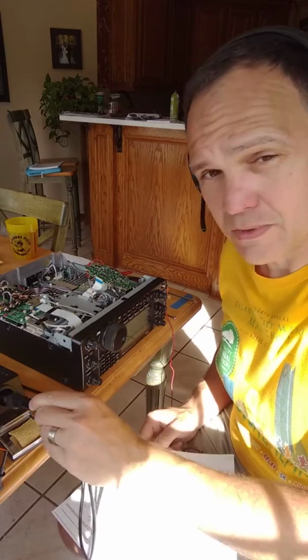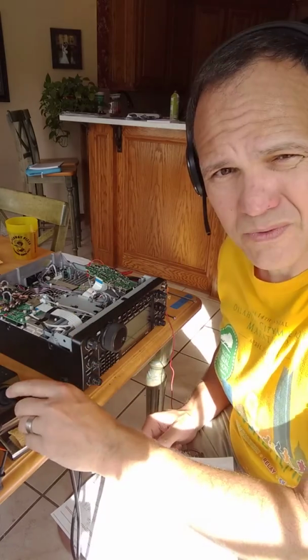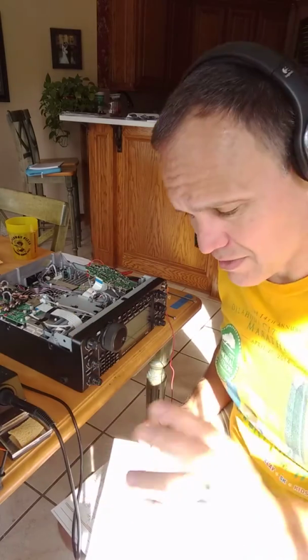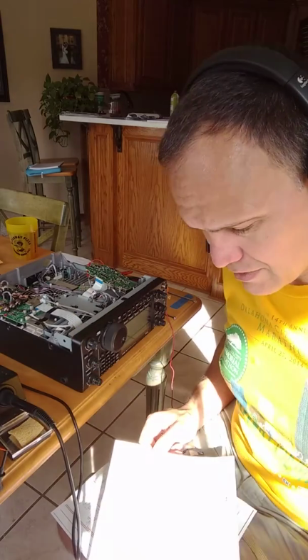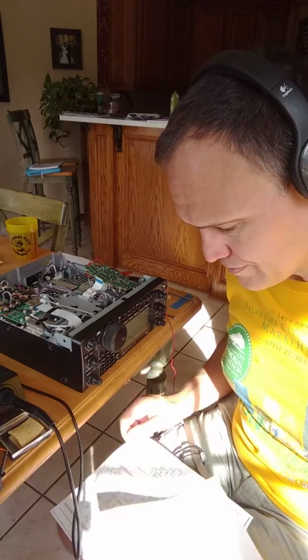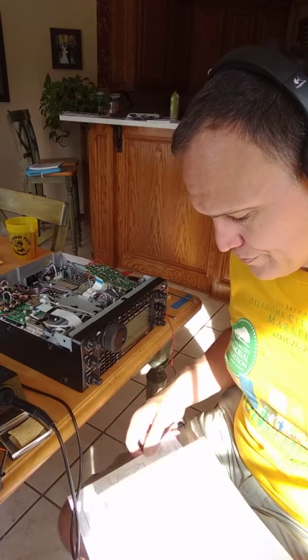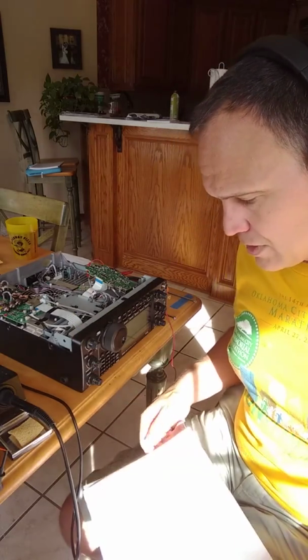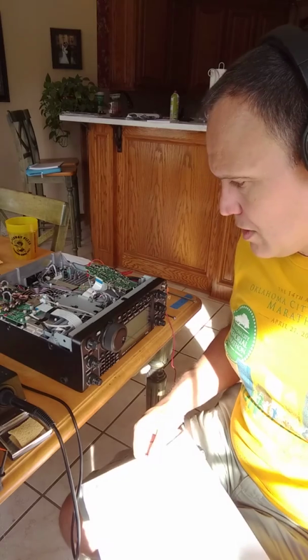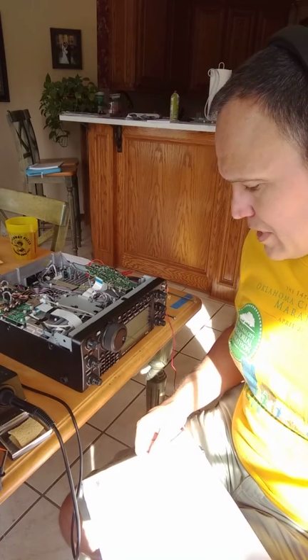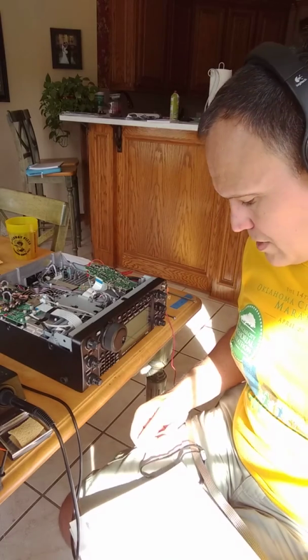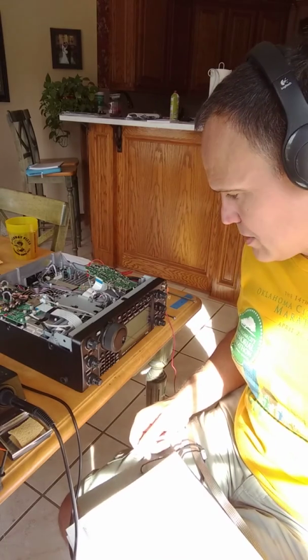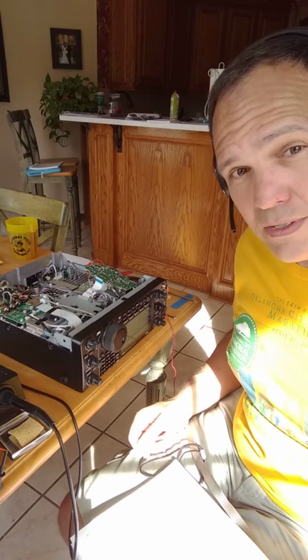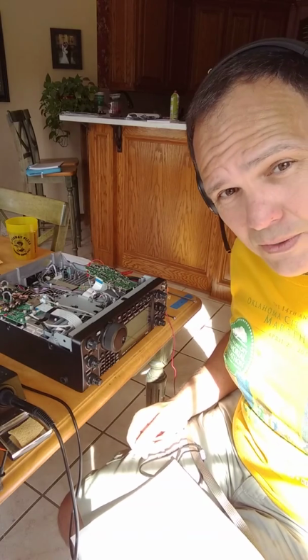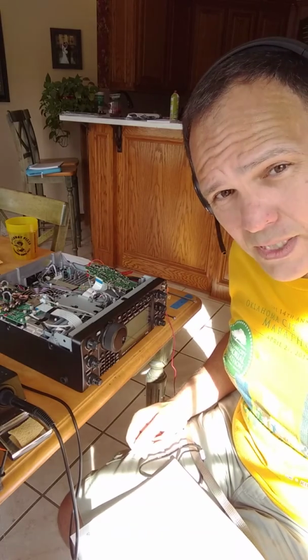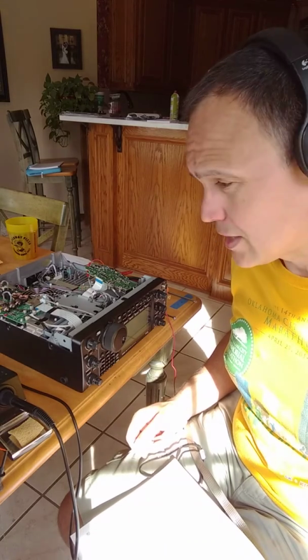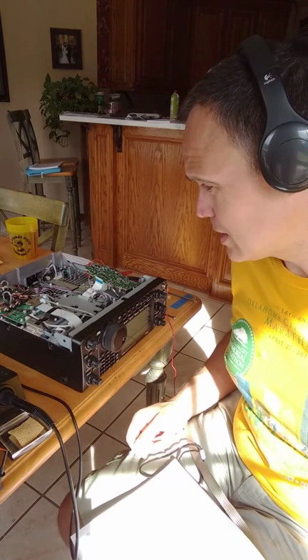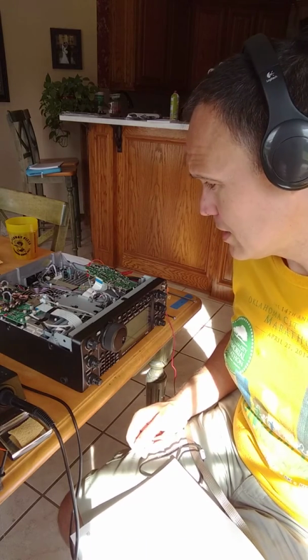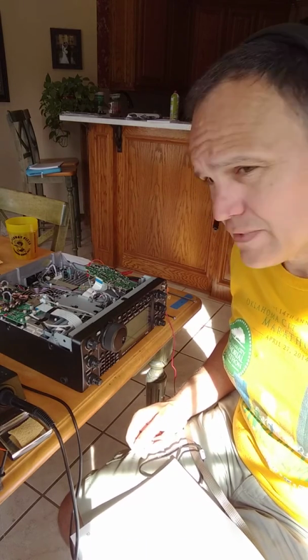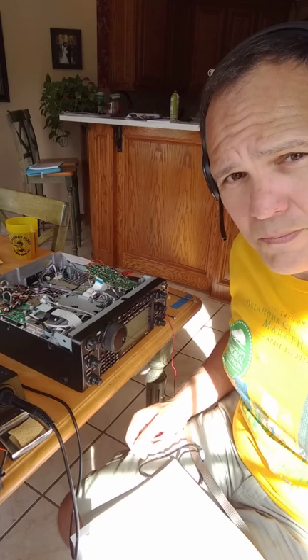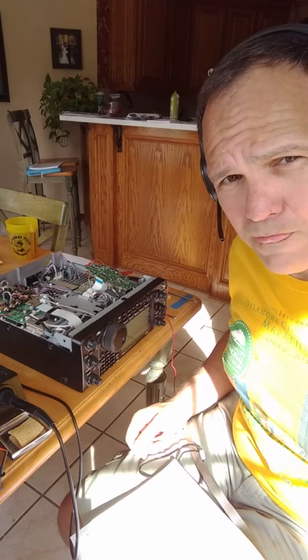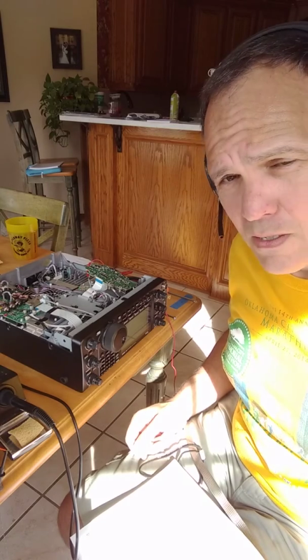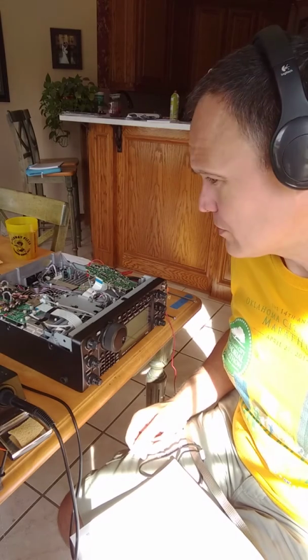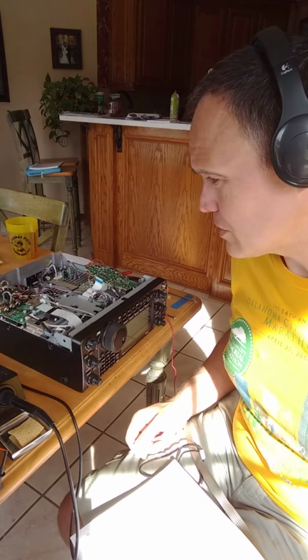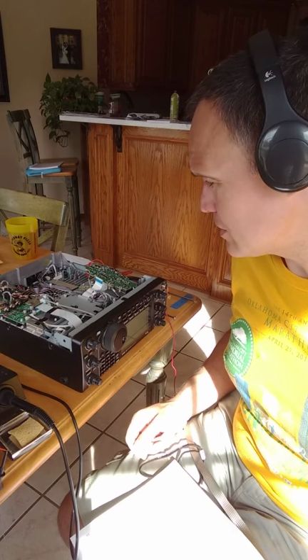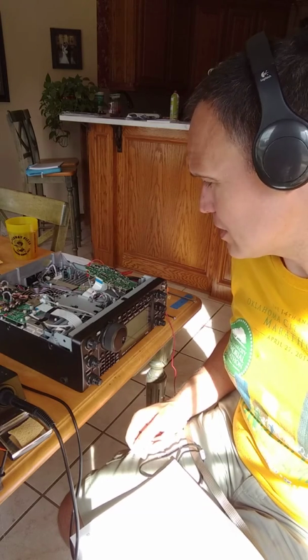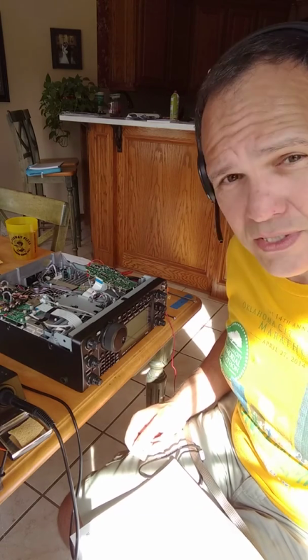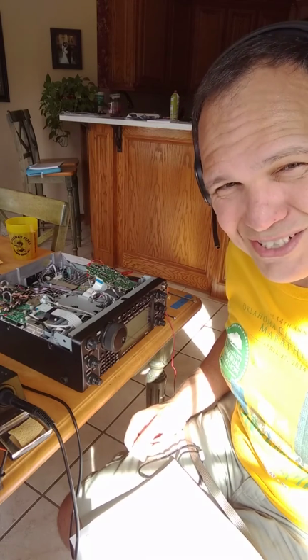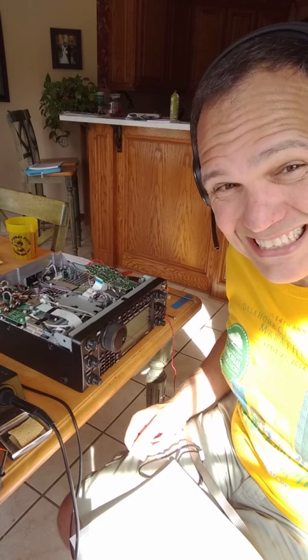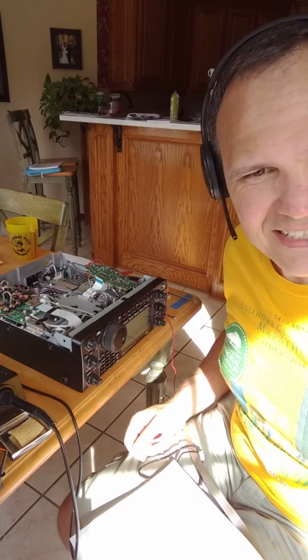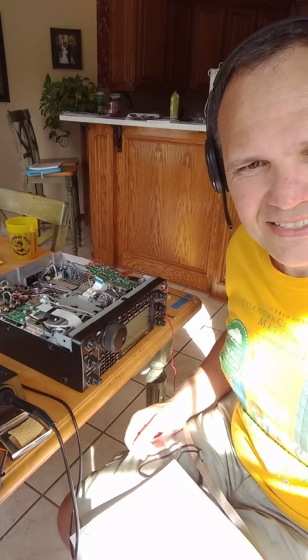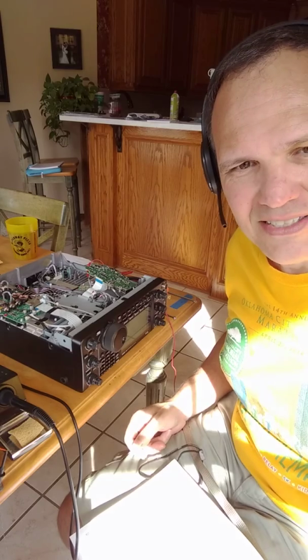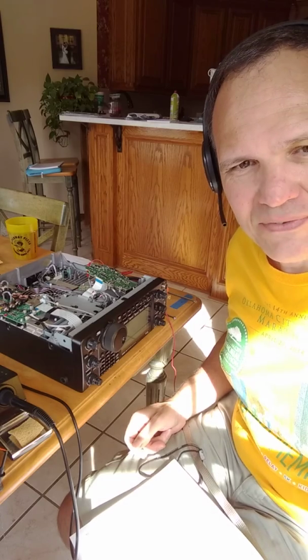There we have it. In the next video I will show this in operation. I hope — 73 for now.